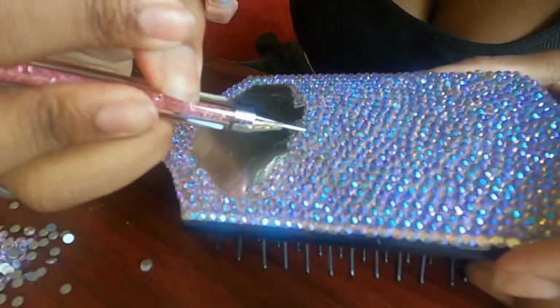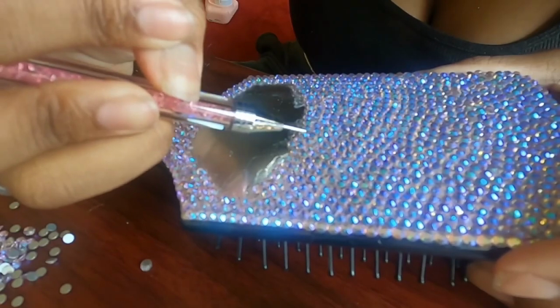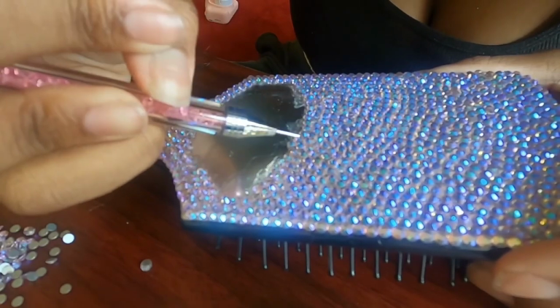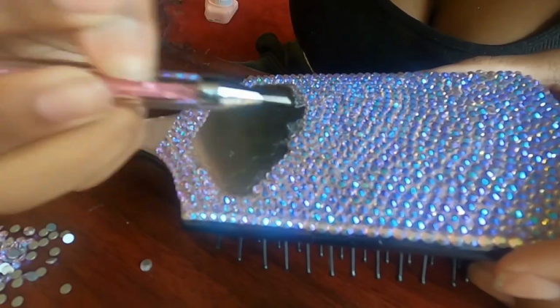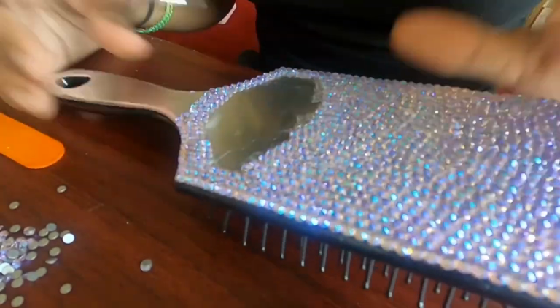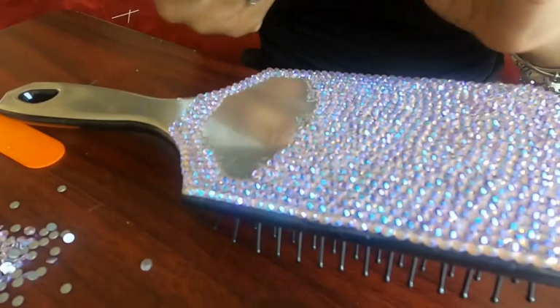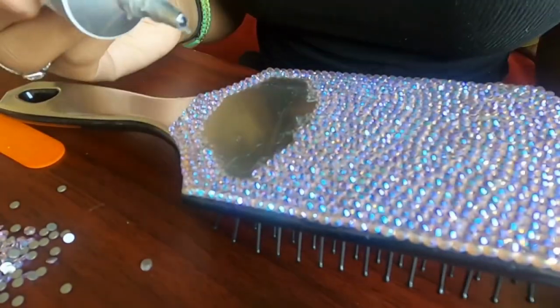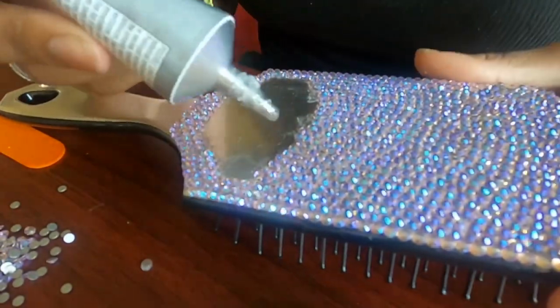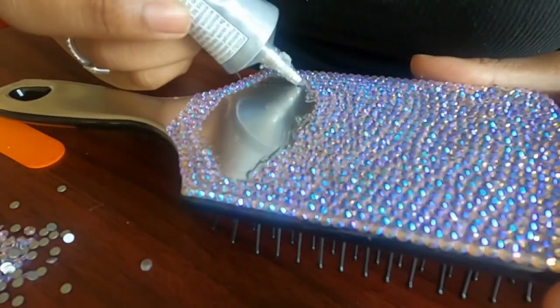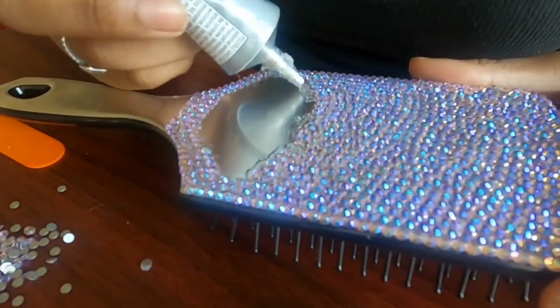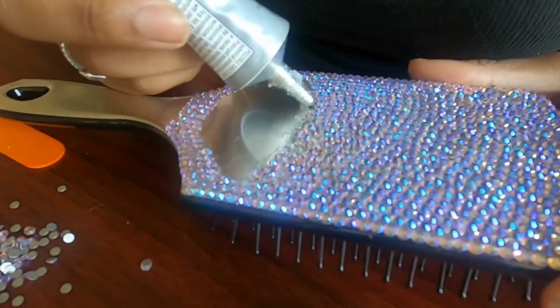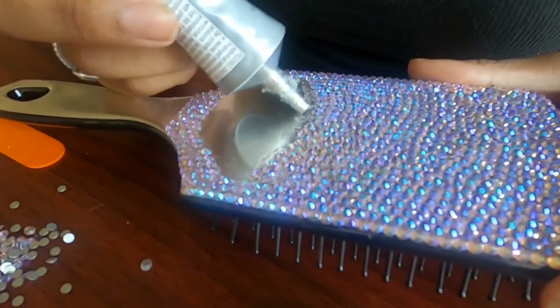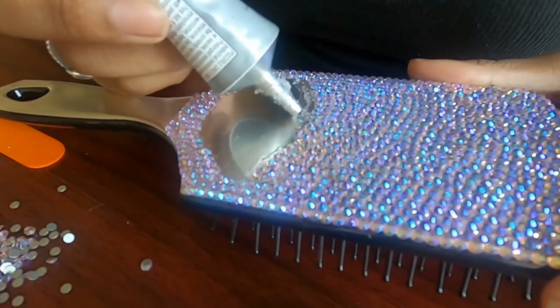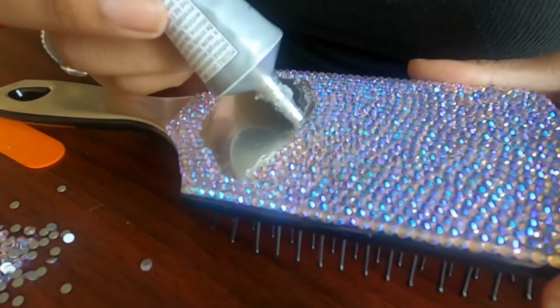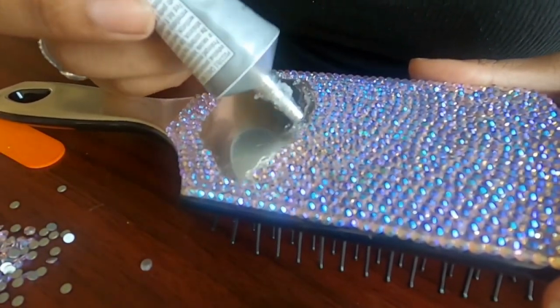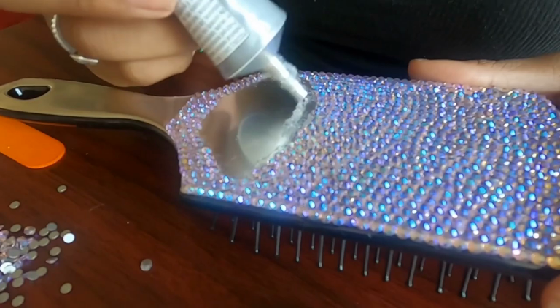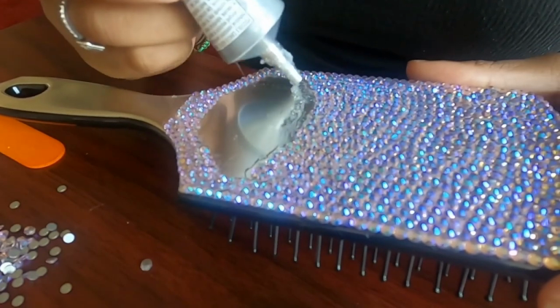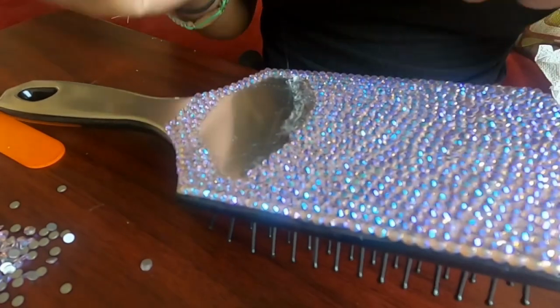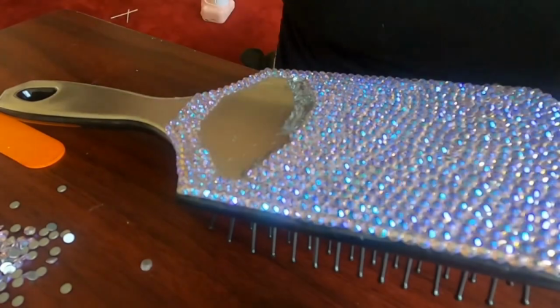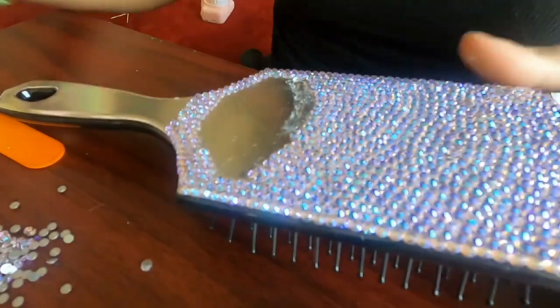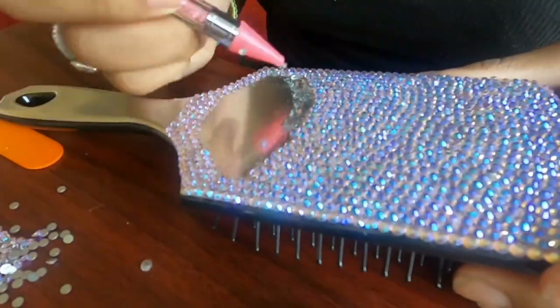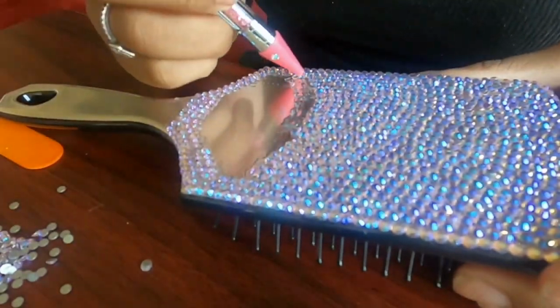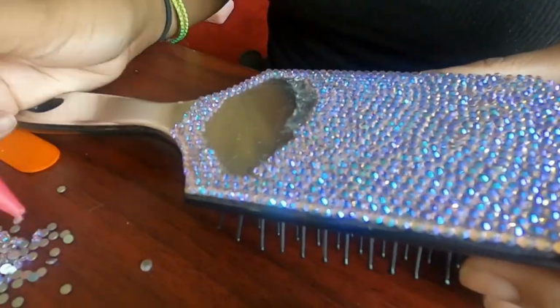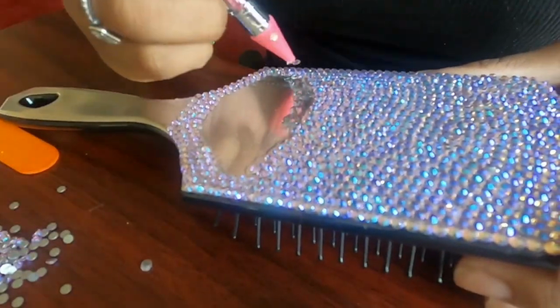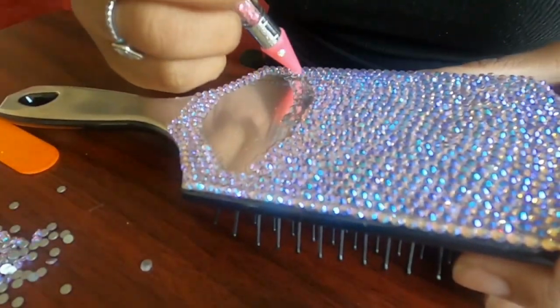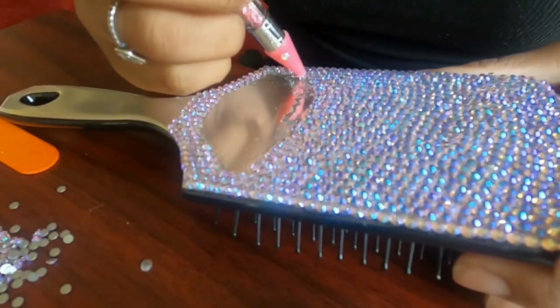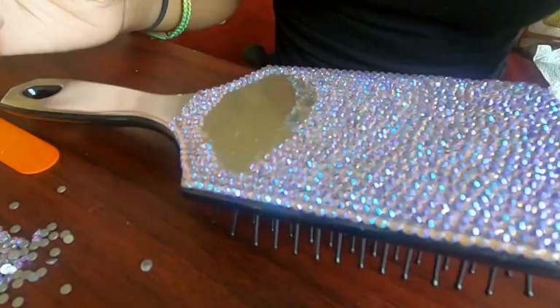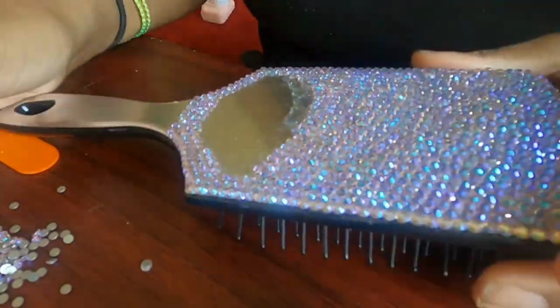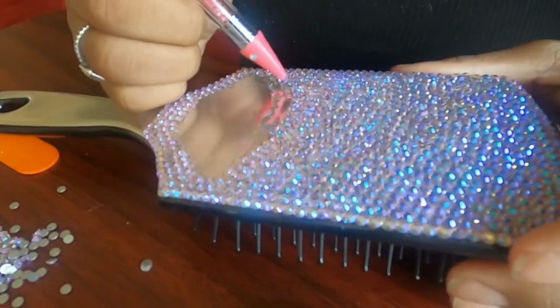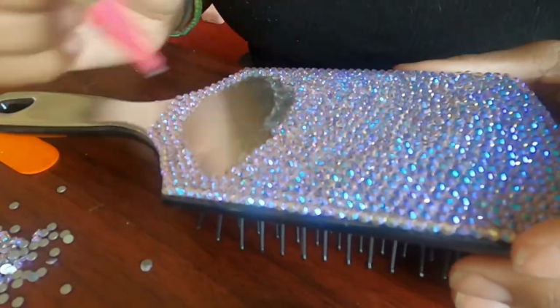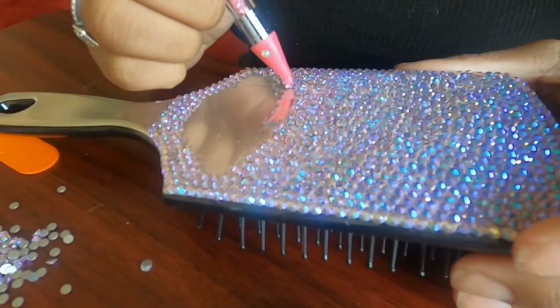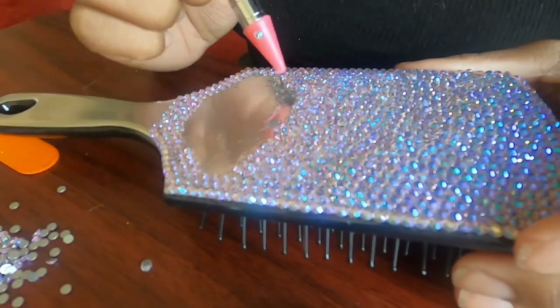As you can see here, I stopped using the popsicle stick and just started applying the glue straight from the tube very lightly, spreading it side to side so that I still had a thin, even layer of glue.